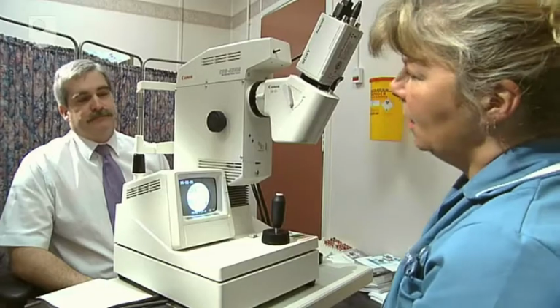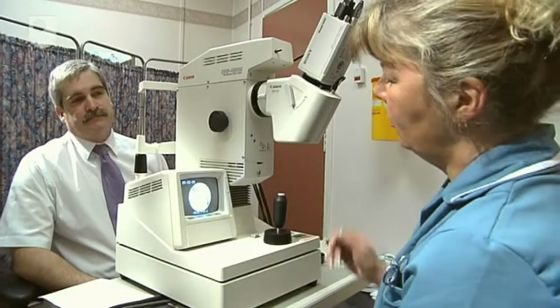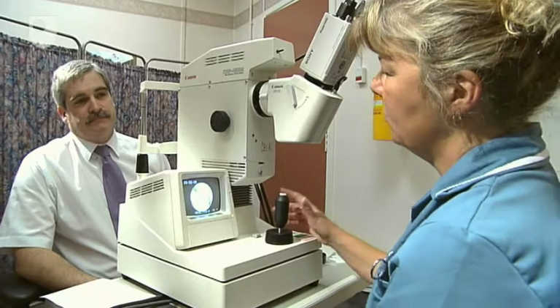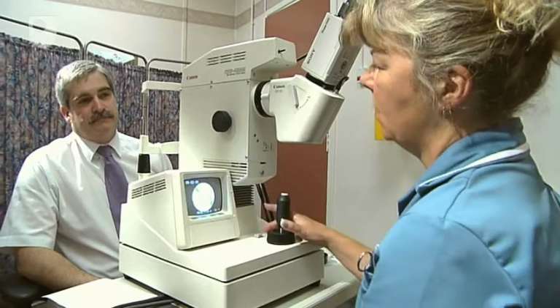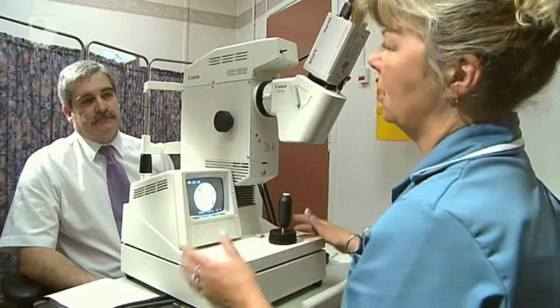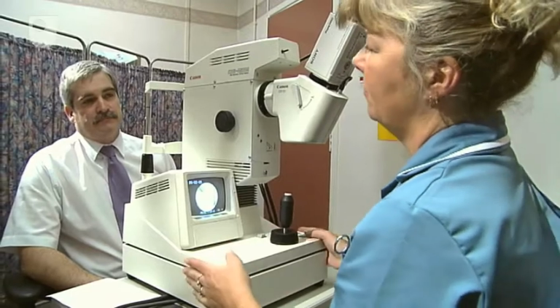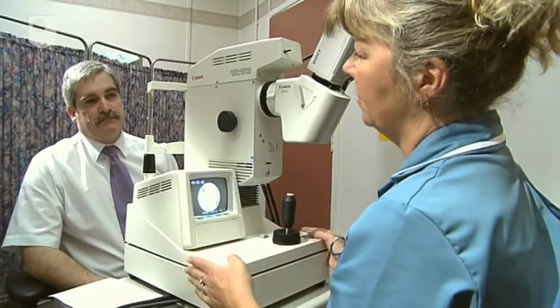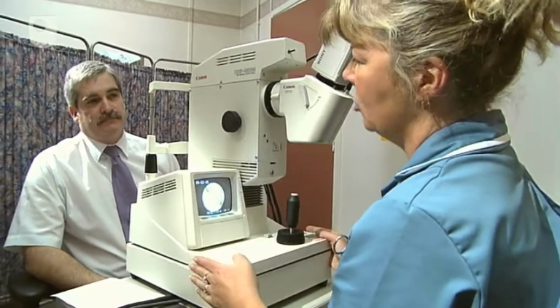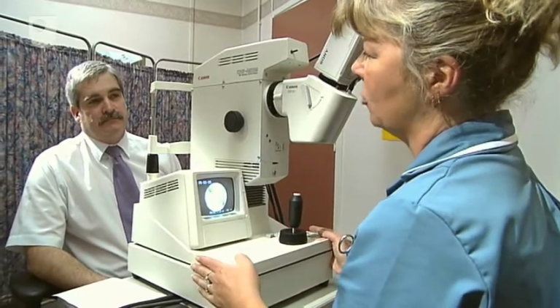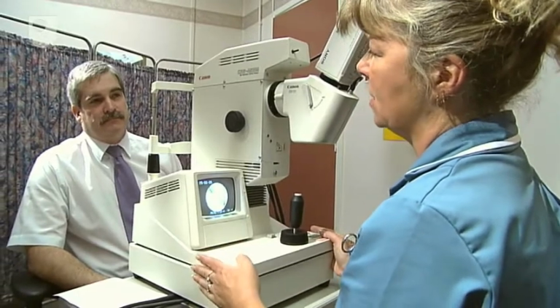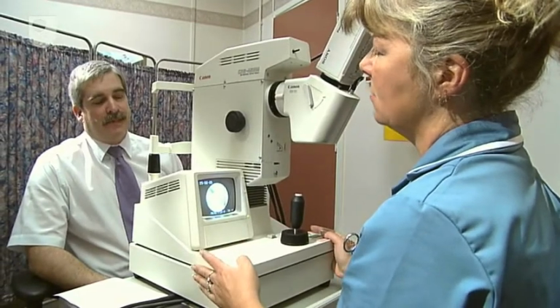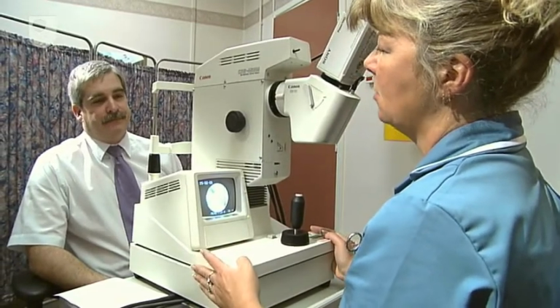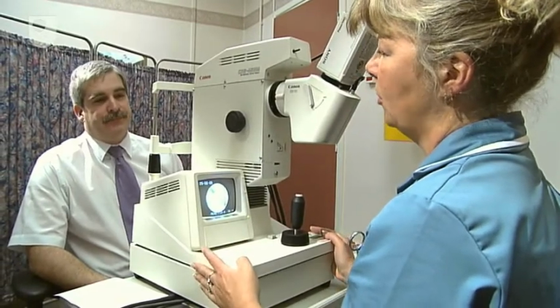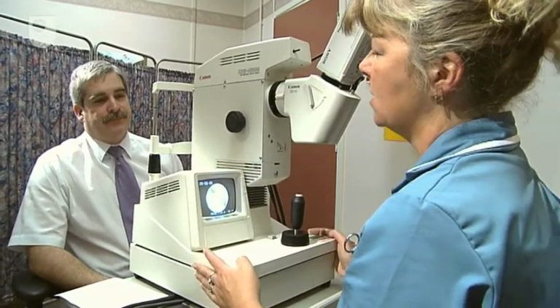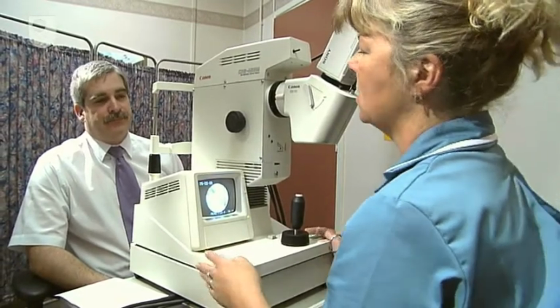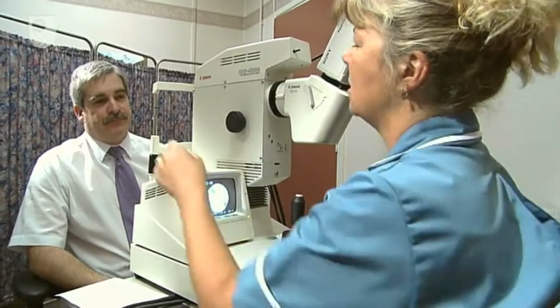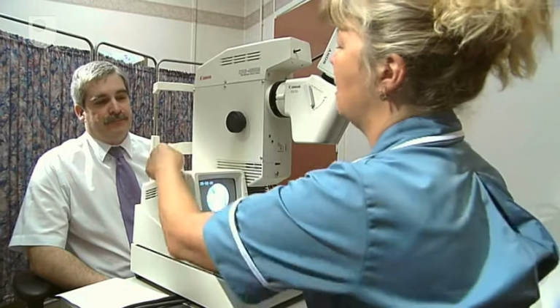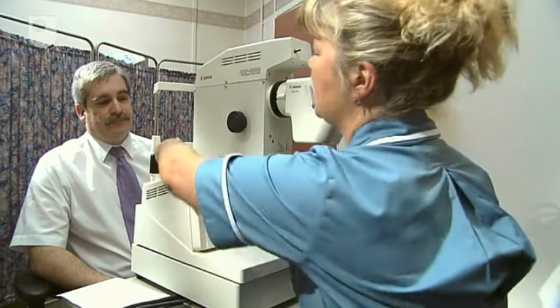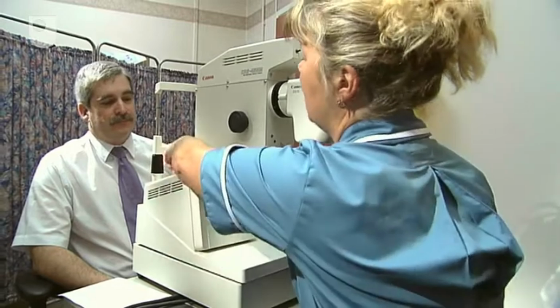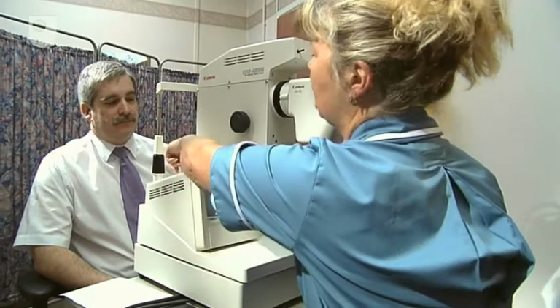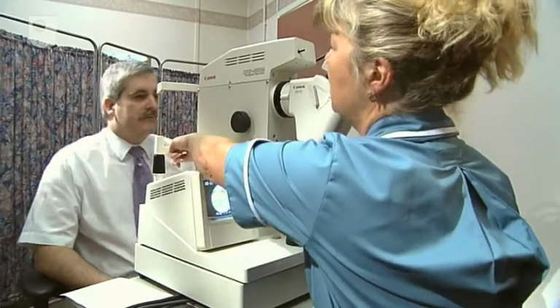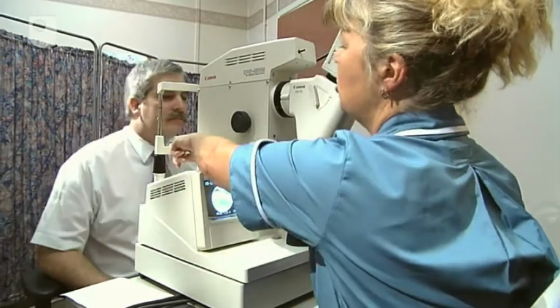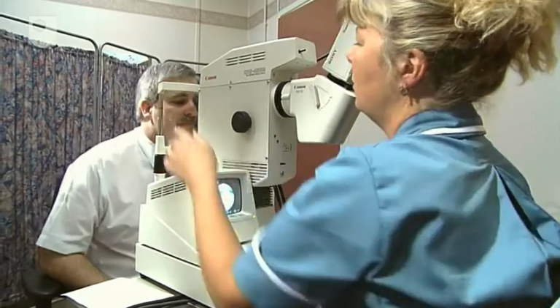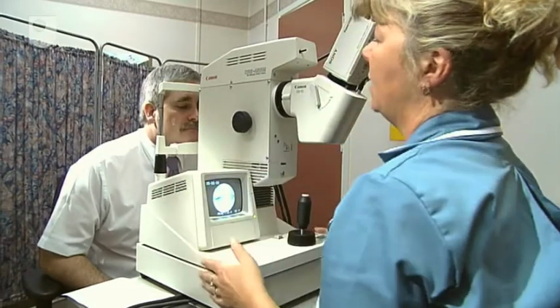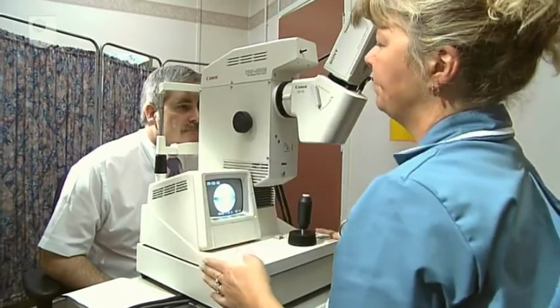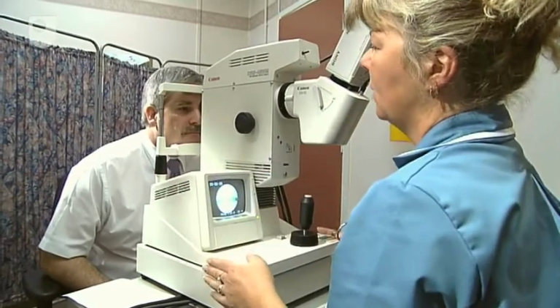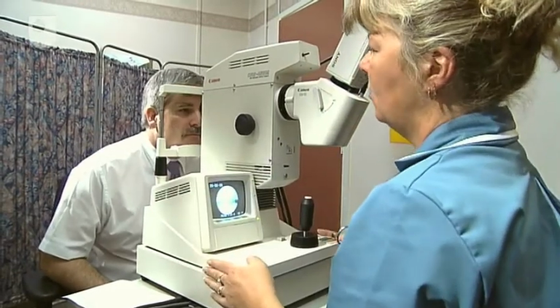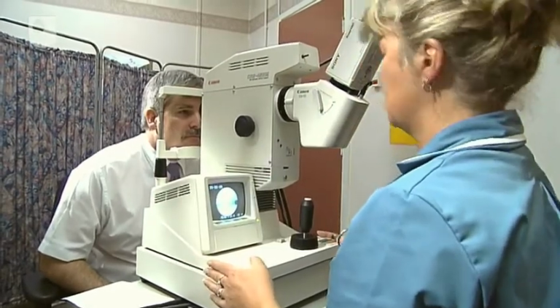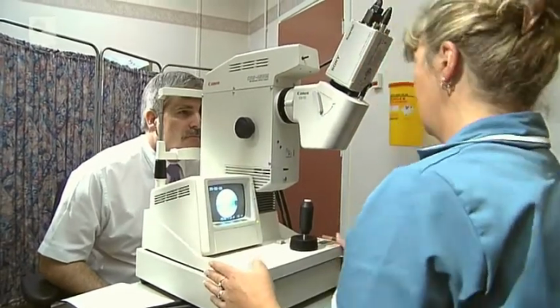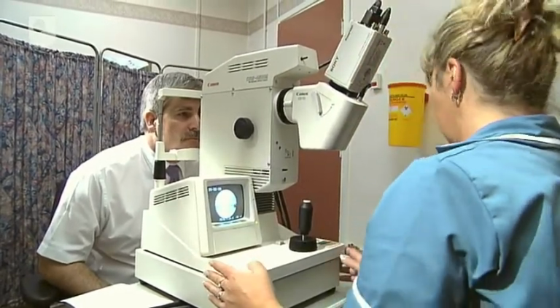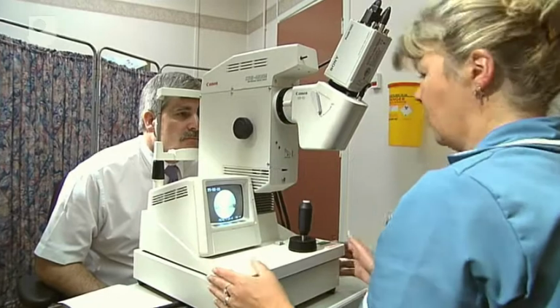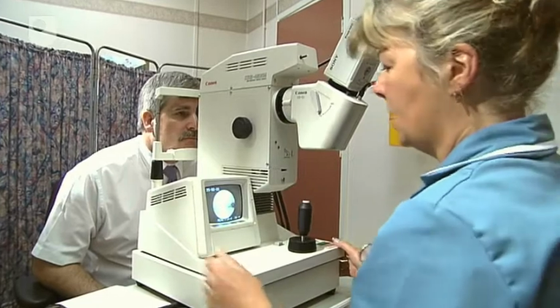Hello, my name's Janice. You've had your eye drops in so that your pupils are nicely dilated. If you'd like to pop your chin on there and we'll take some photographs of your eyes.